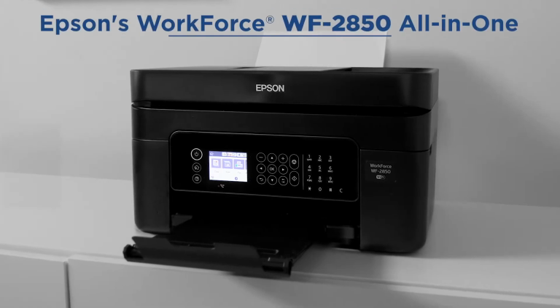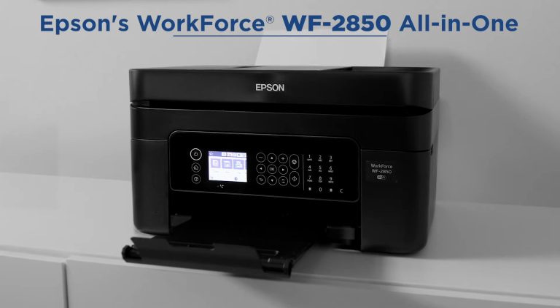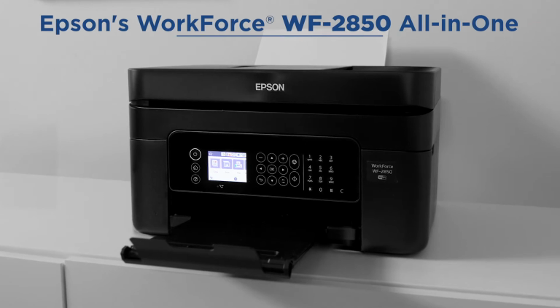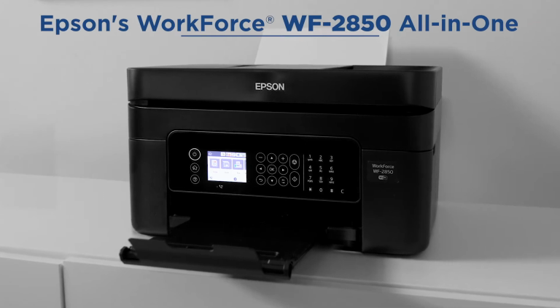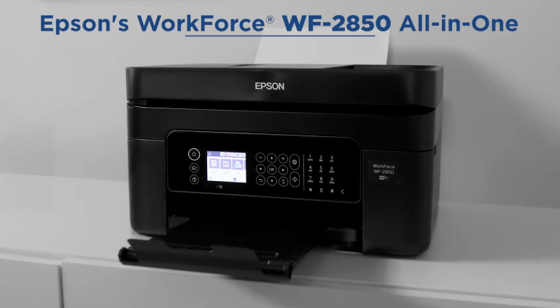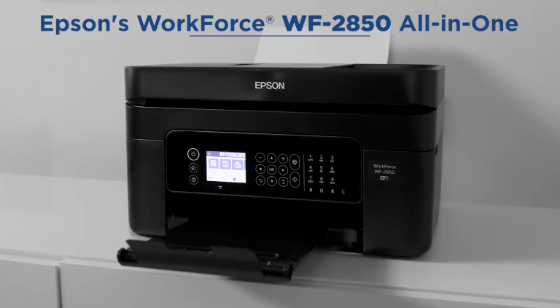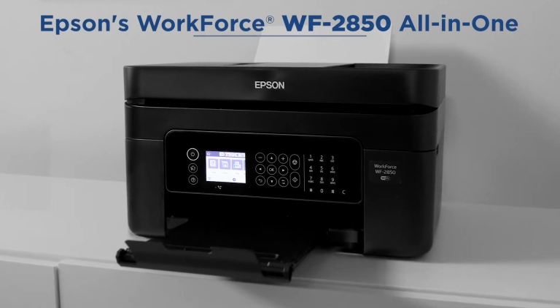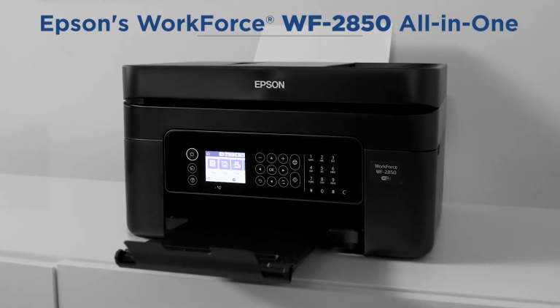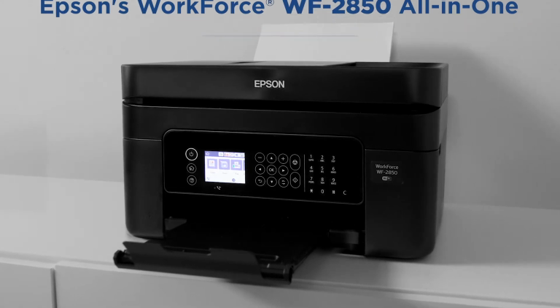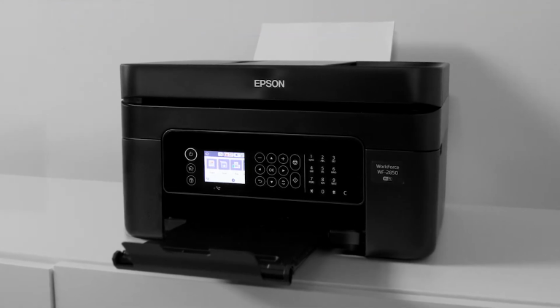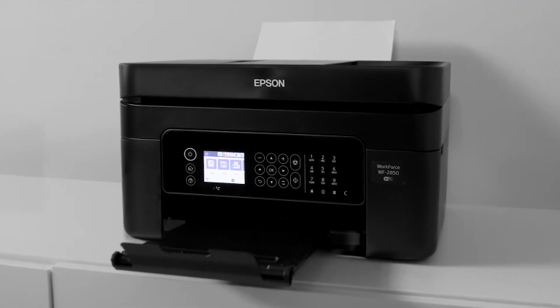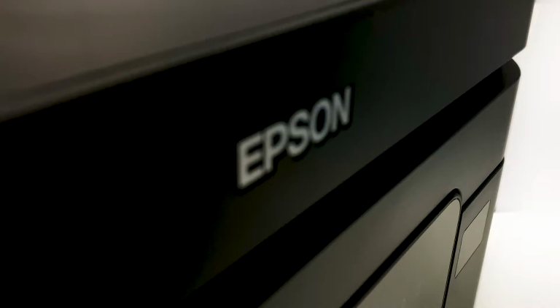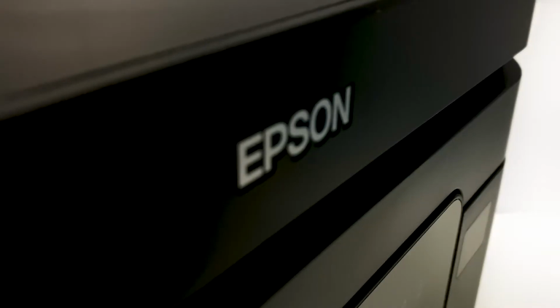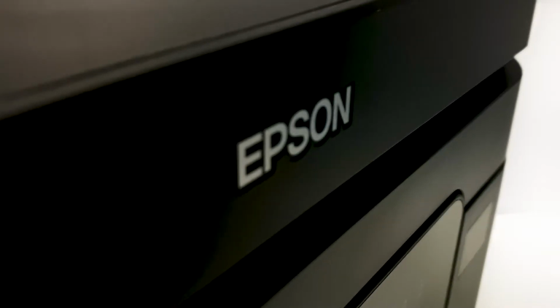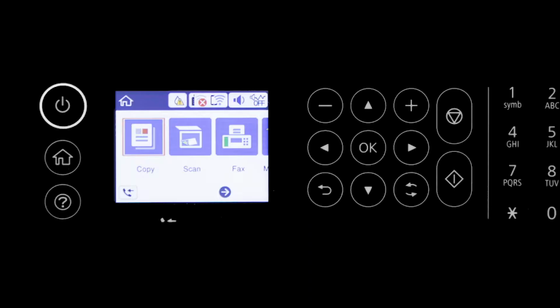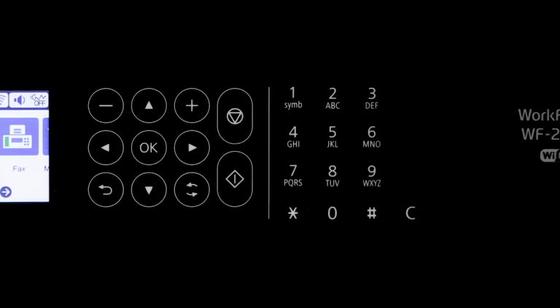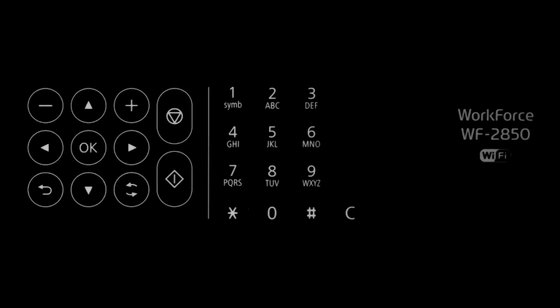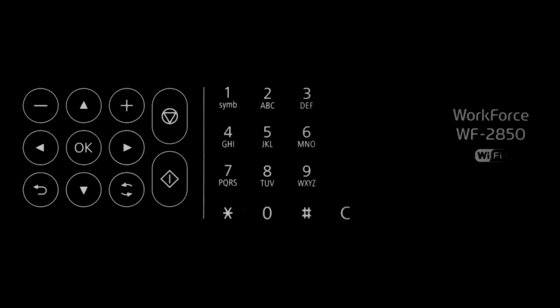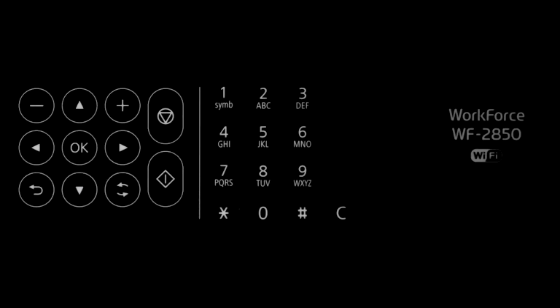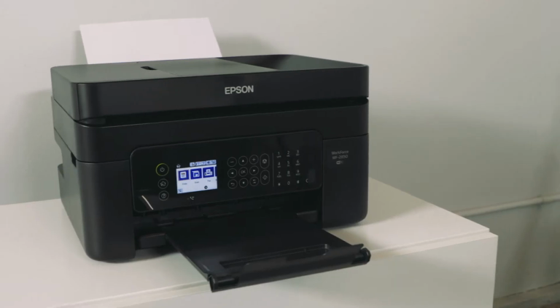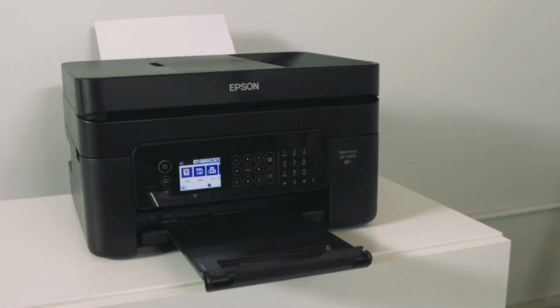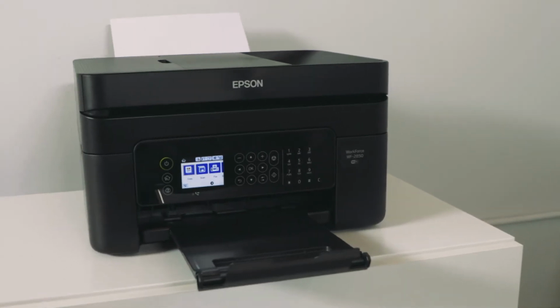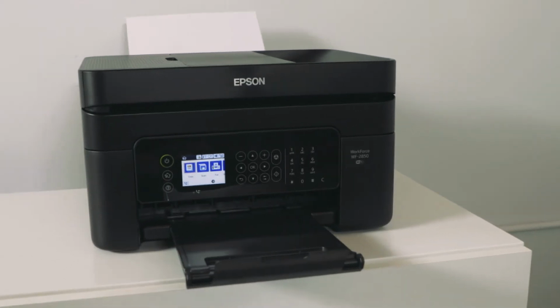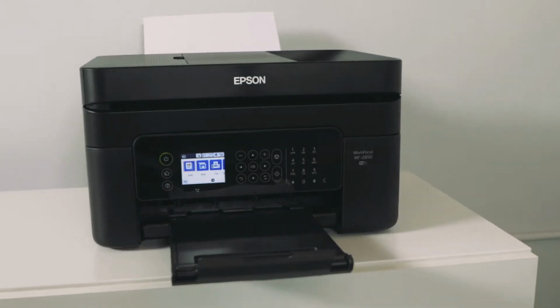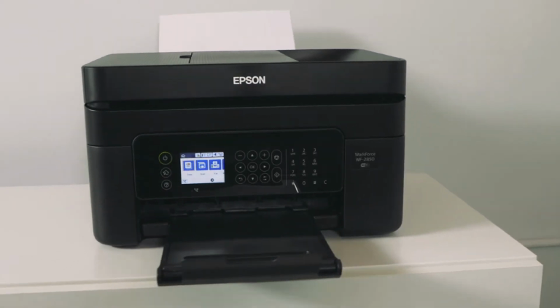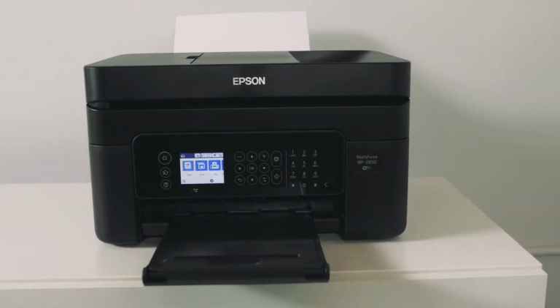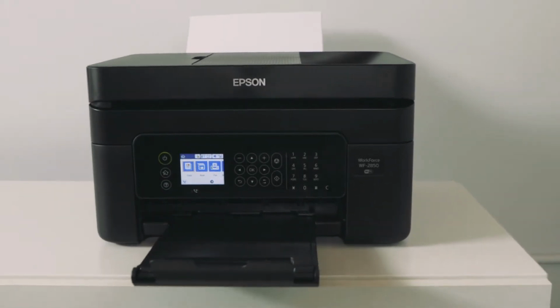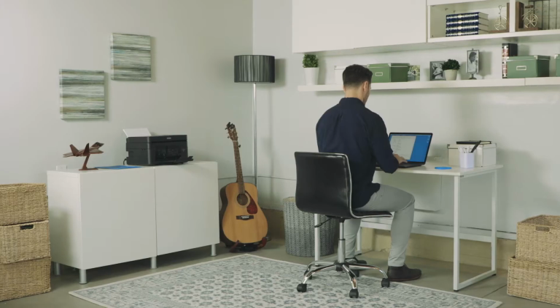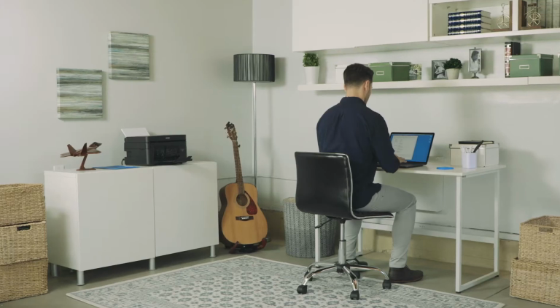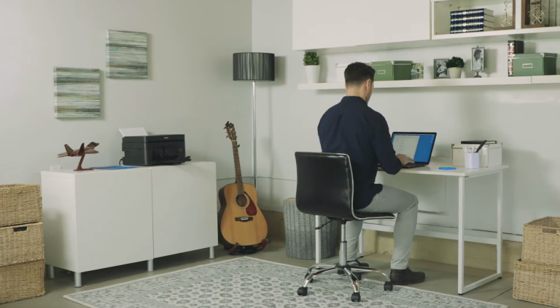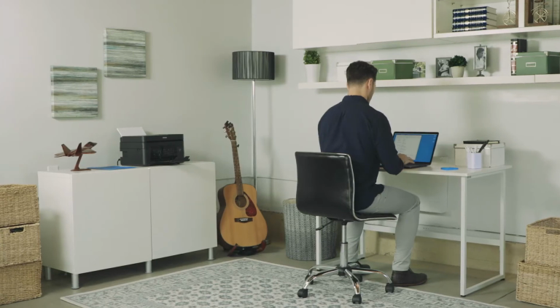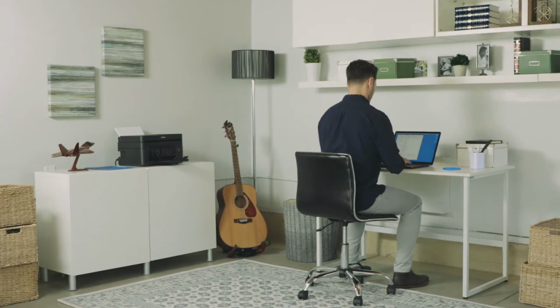Introducing the Workforce WF2850 All-in-One Printer. A full feature wireless 4-in-1 home printer with print, copy, fax, and scan capabilities. Great for the home office.